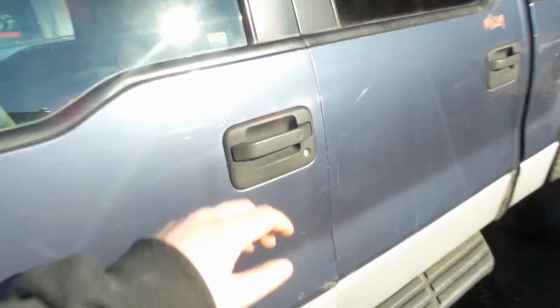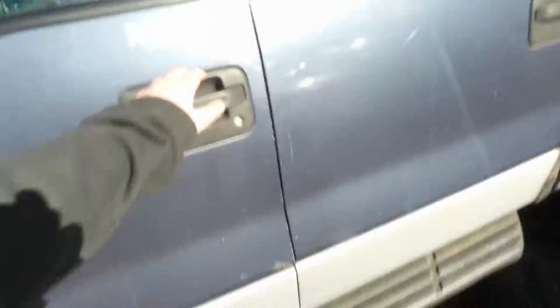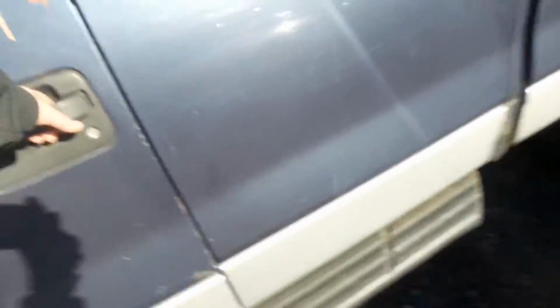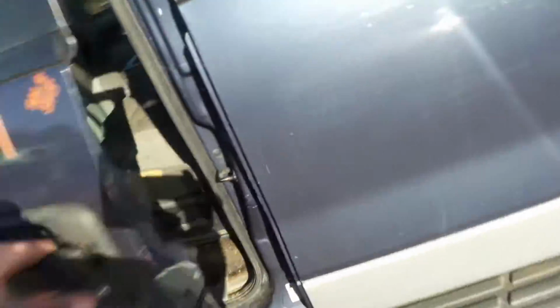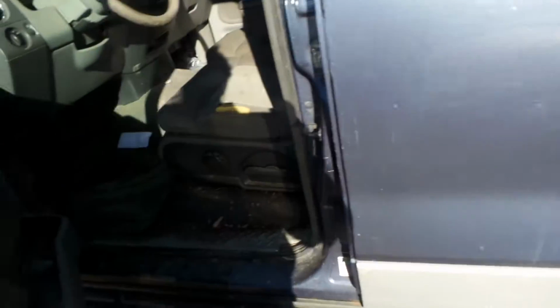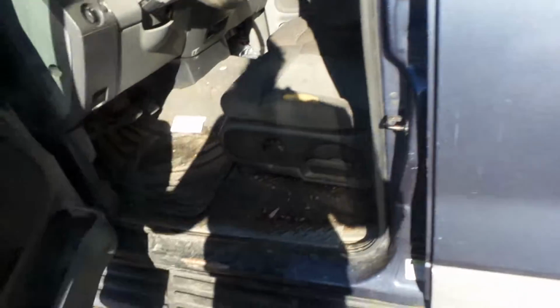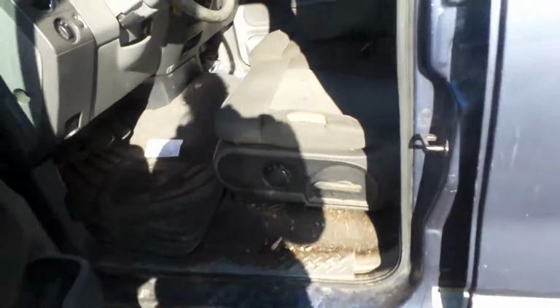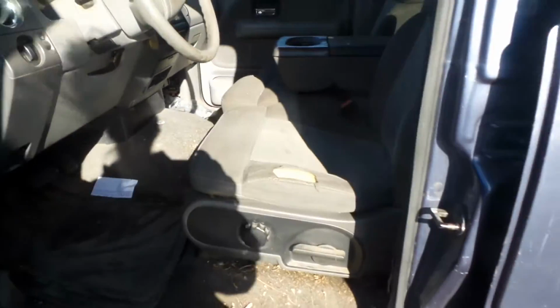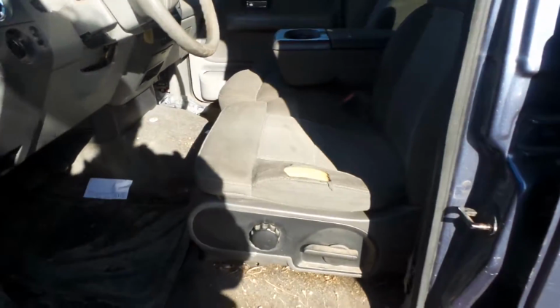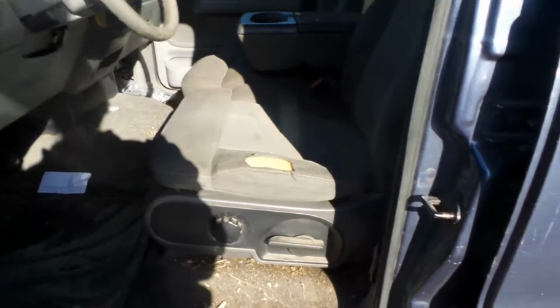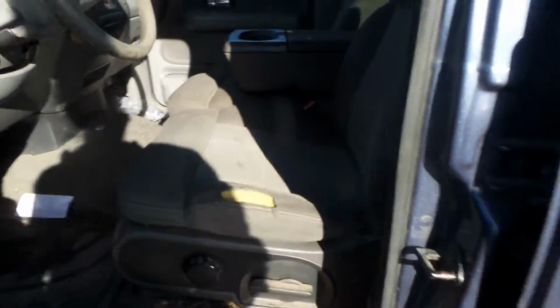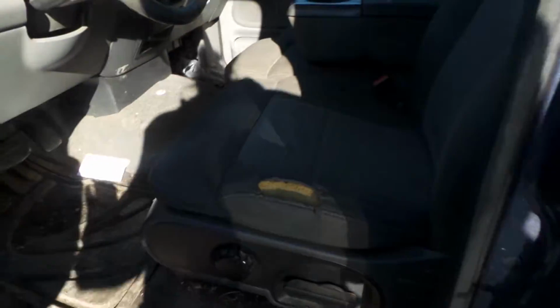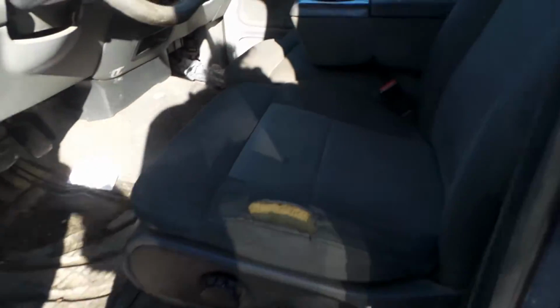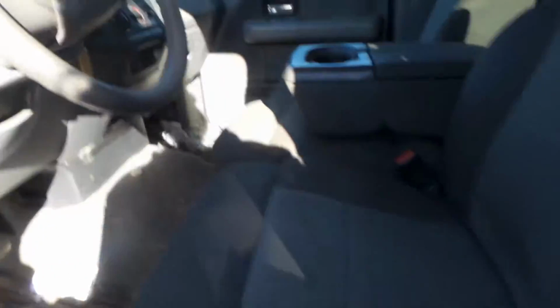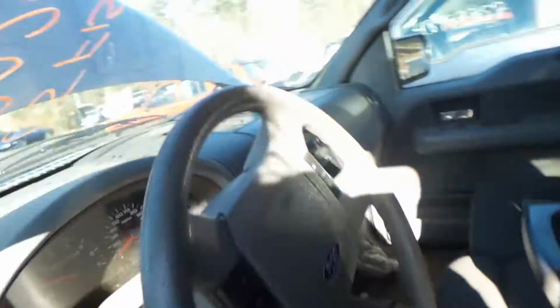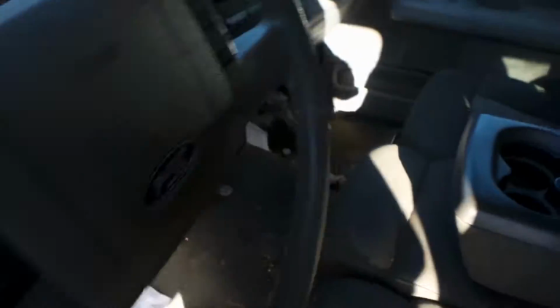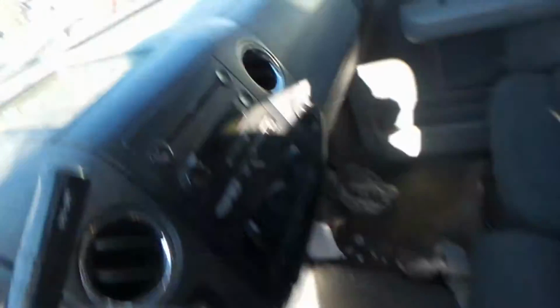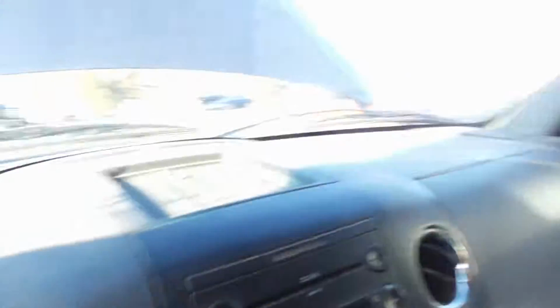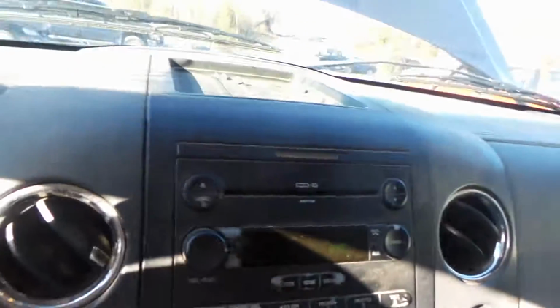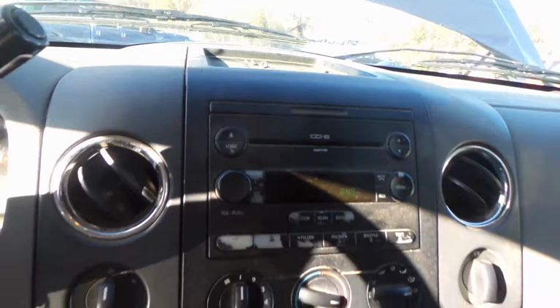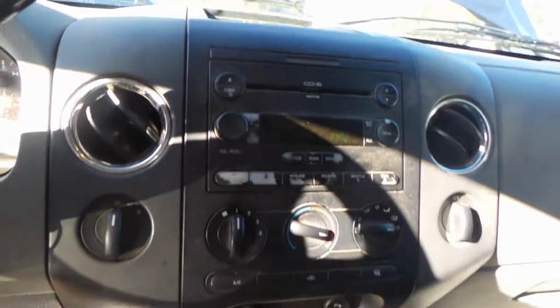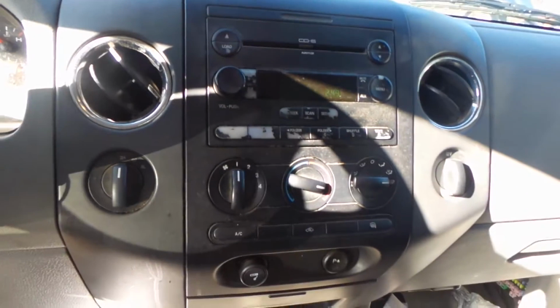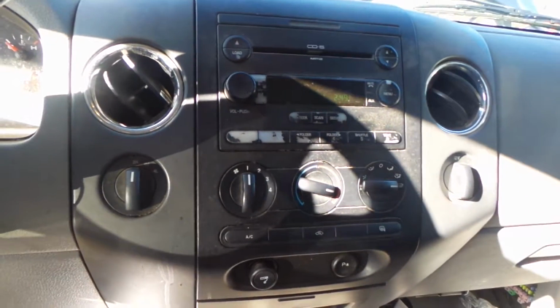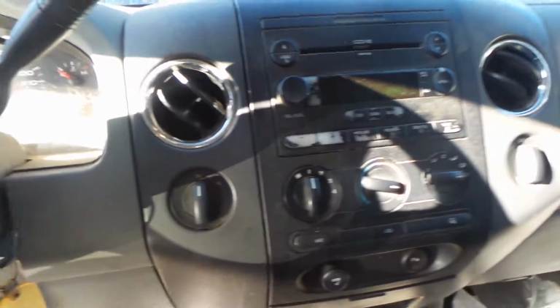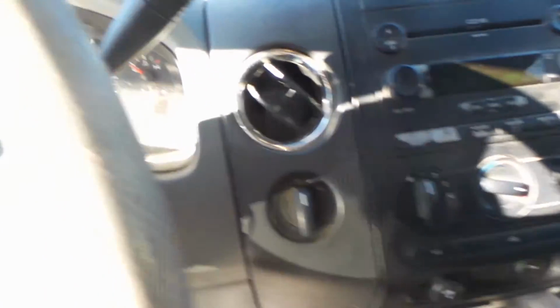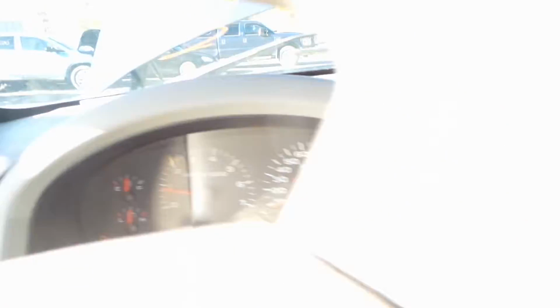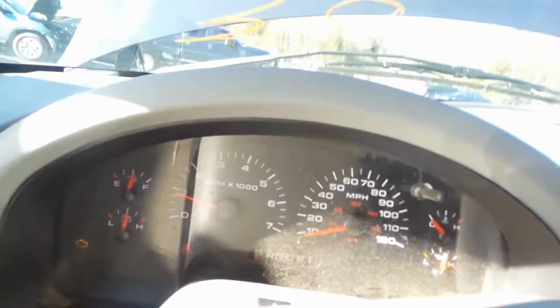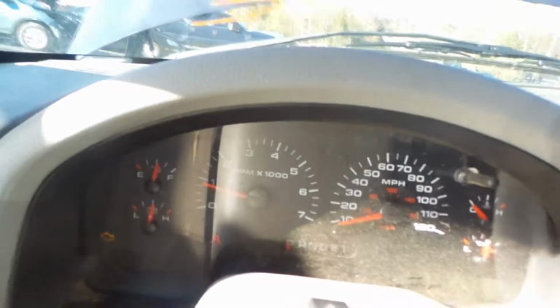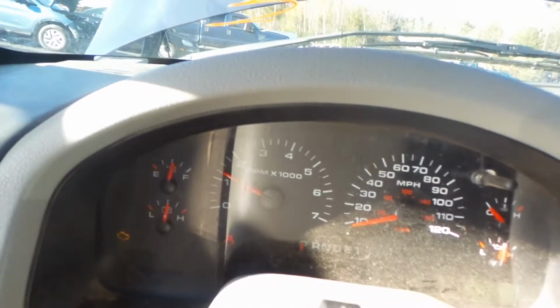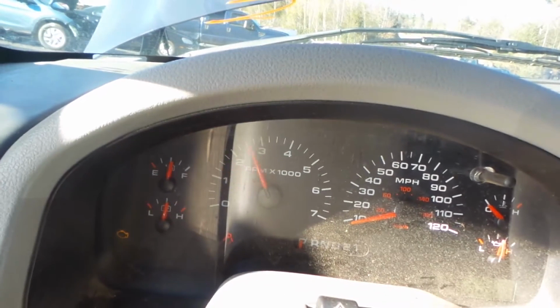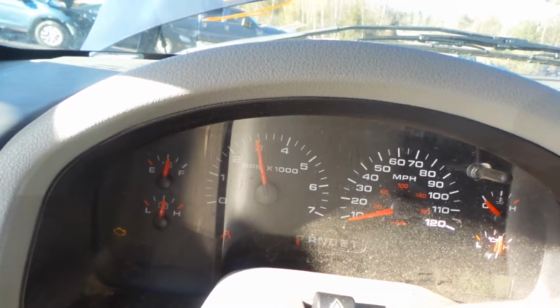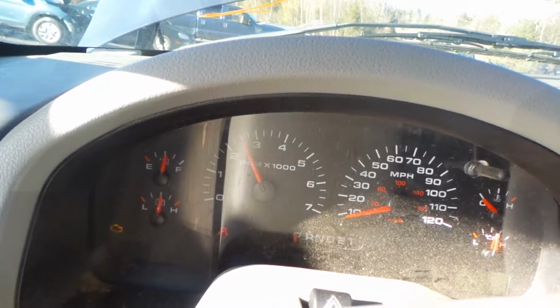Inside of this truck is a grey cloth manual interior. It's a 40-20-40. We have a good receiver and manual heat and AC control. This engine sounds great when revved.